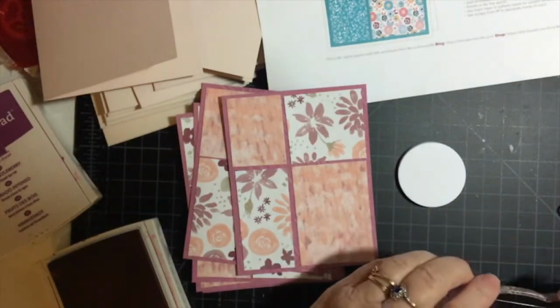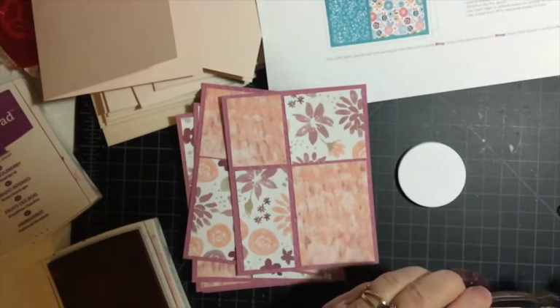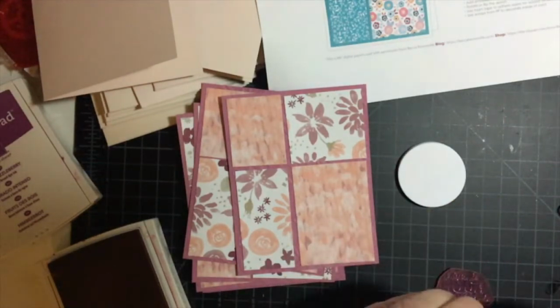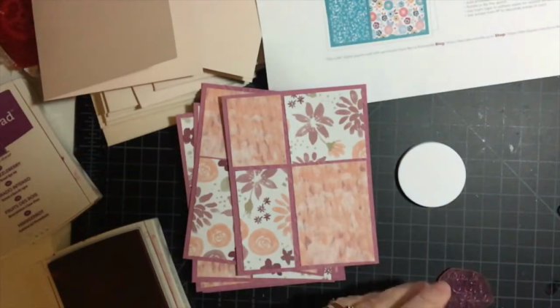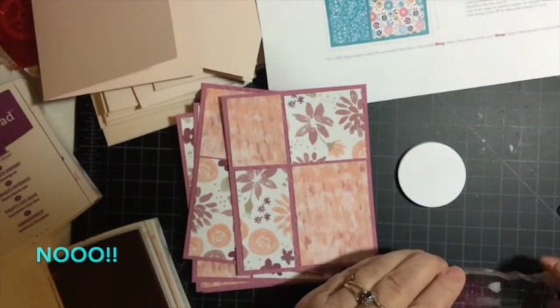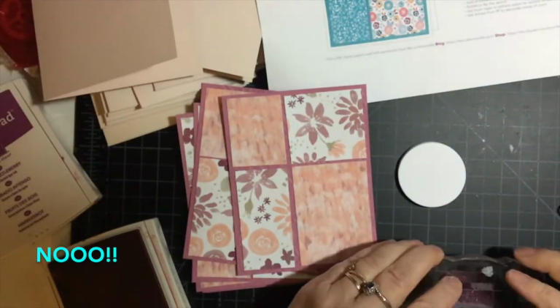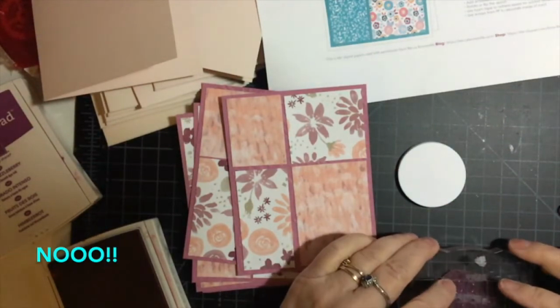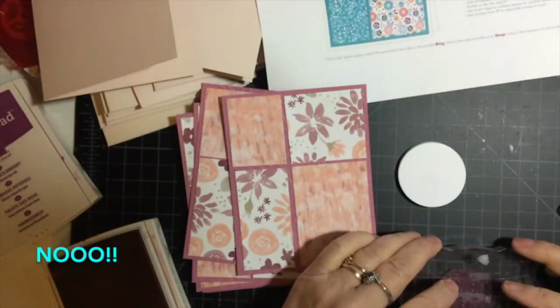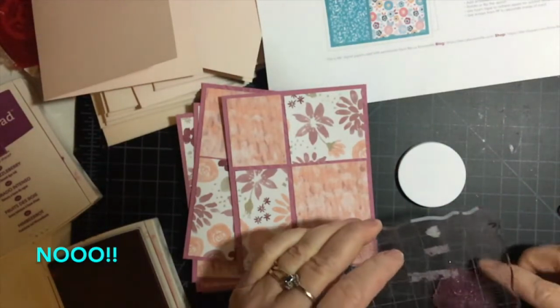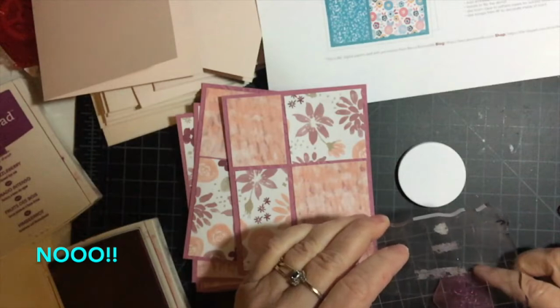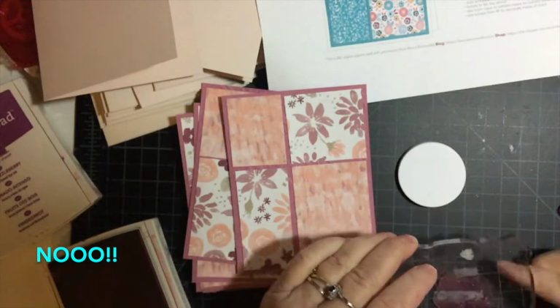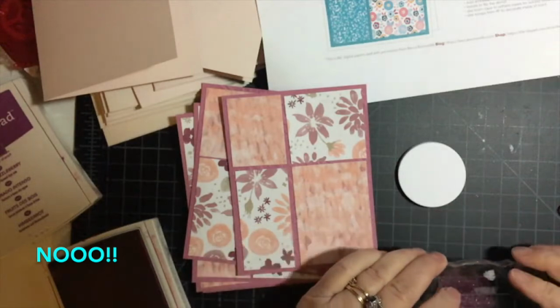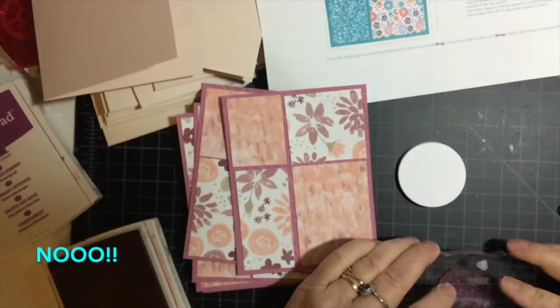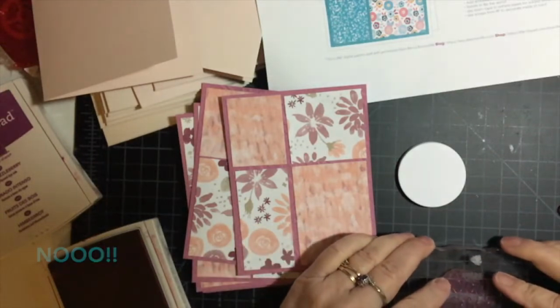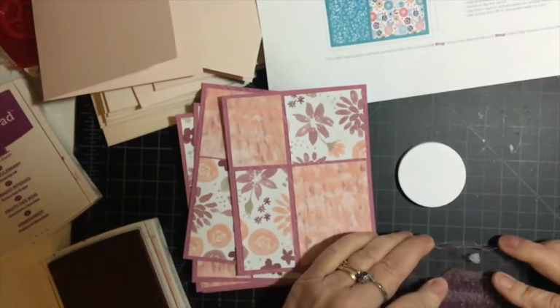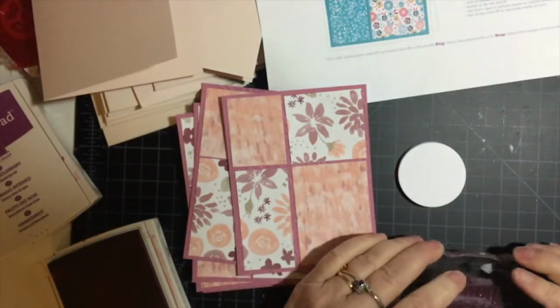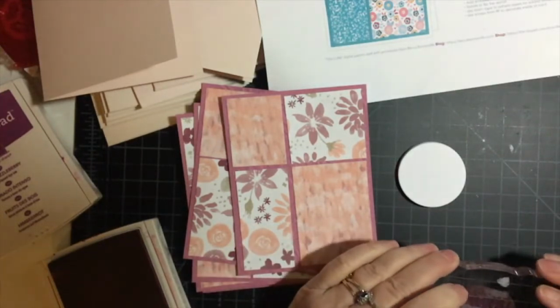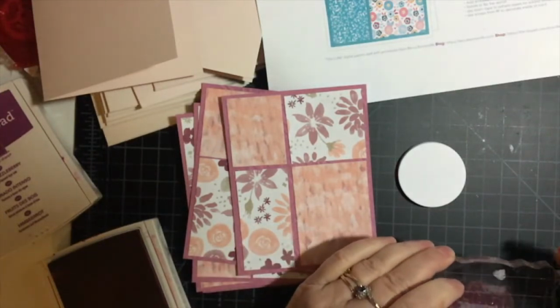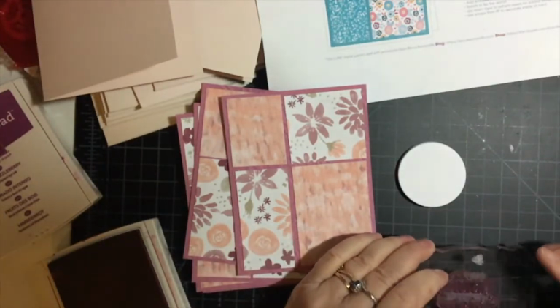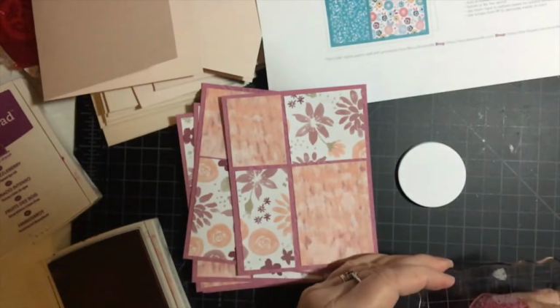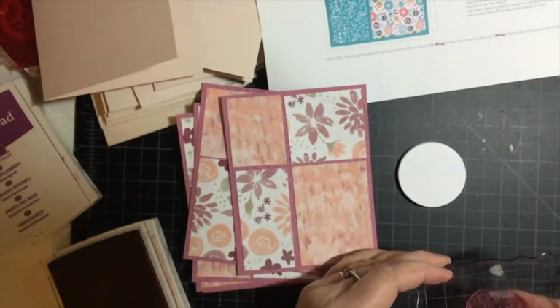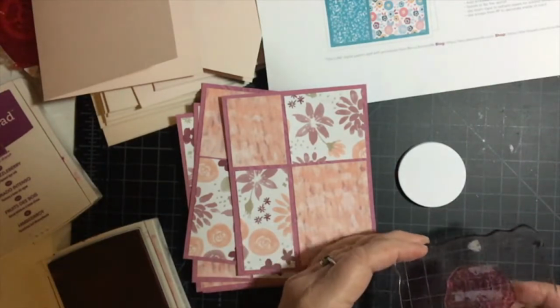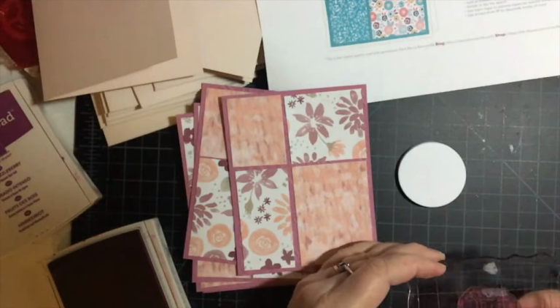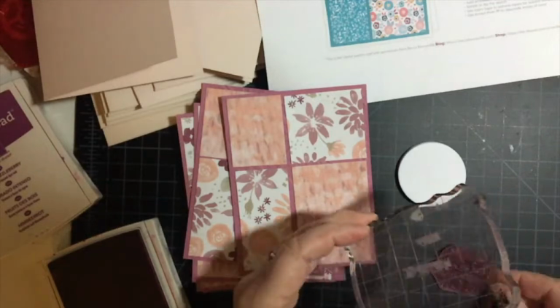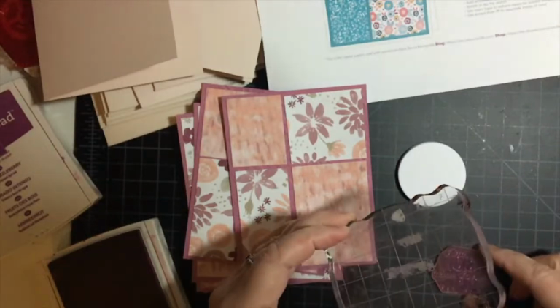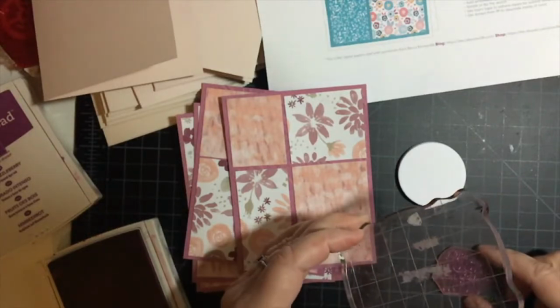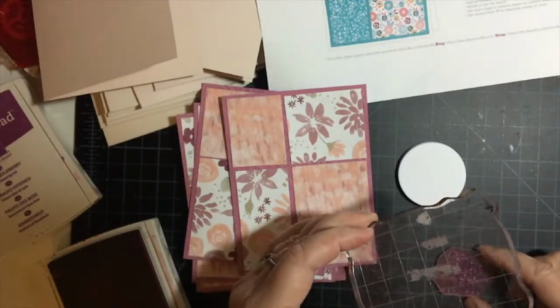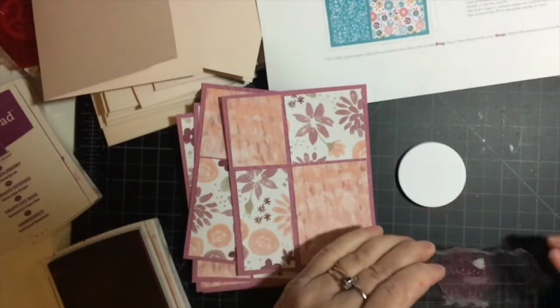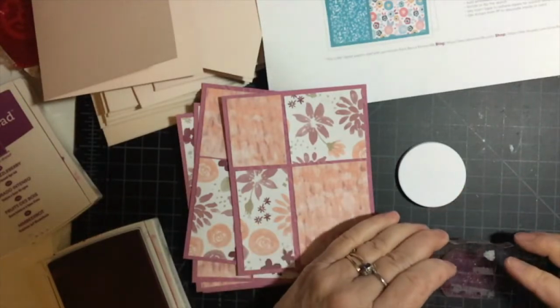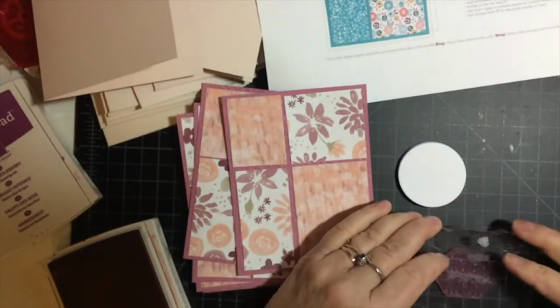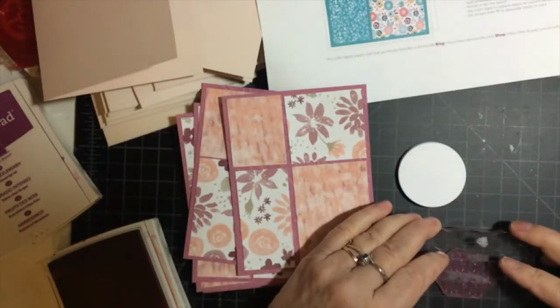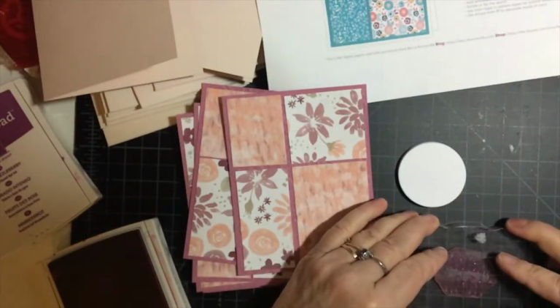I'm going to vary the stamps. This one says 'Little is much when God is in it' — it's a stamp from MayMade.